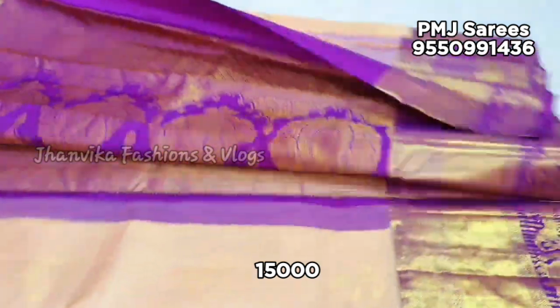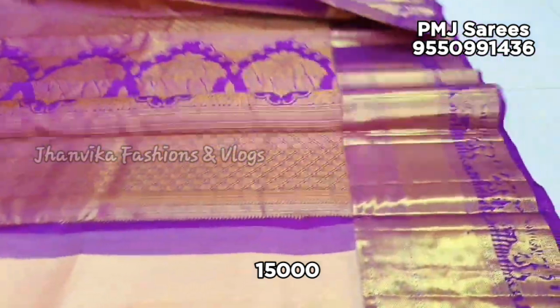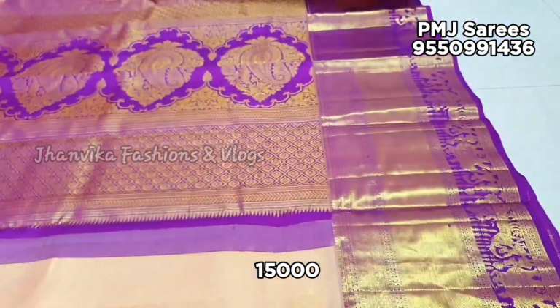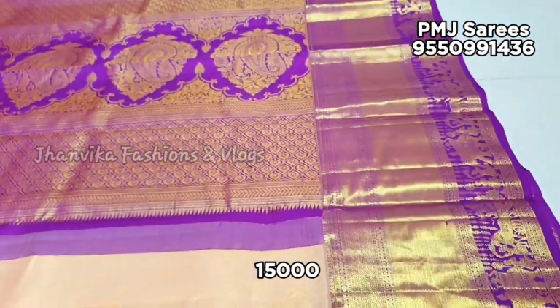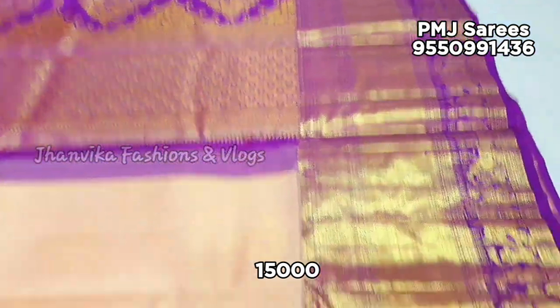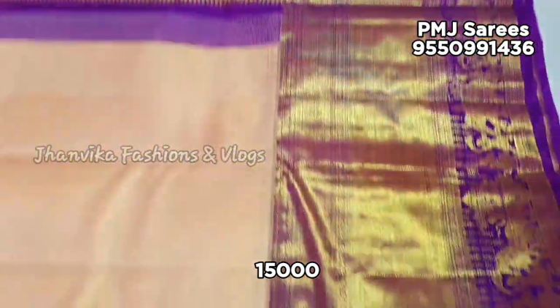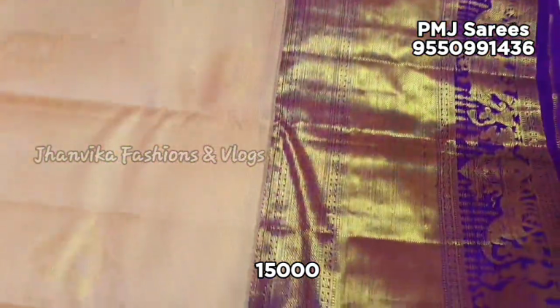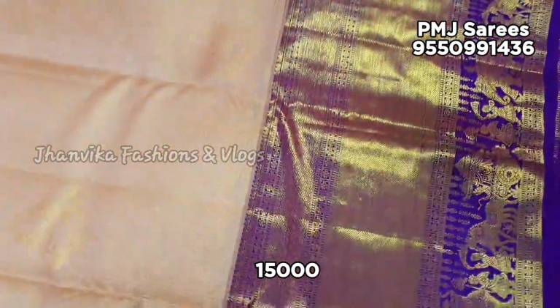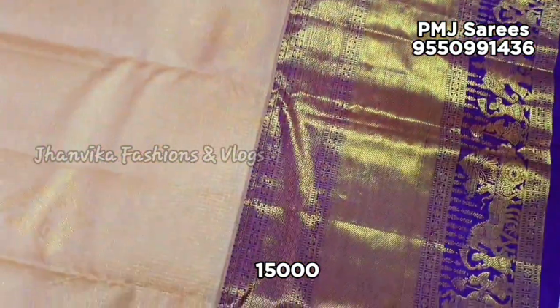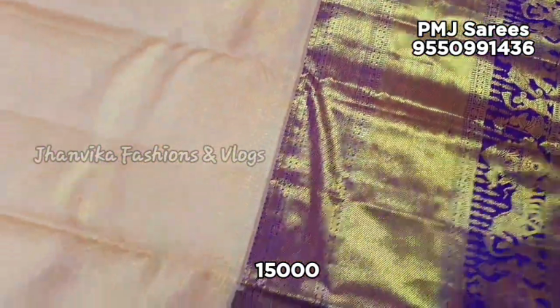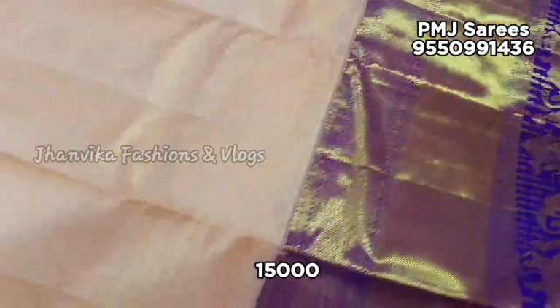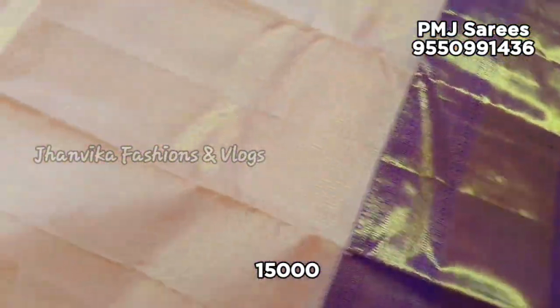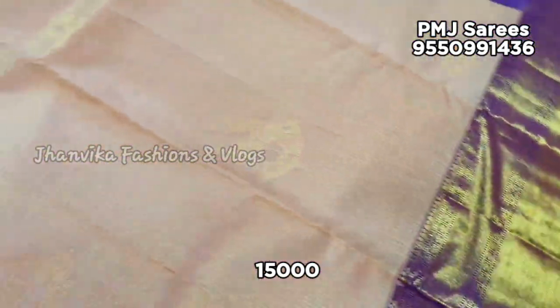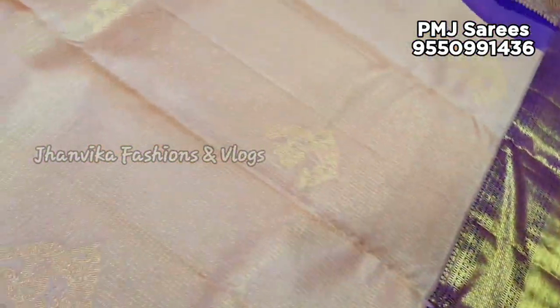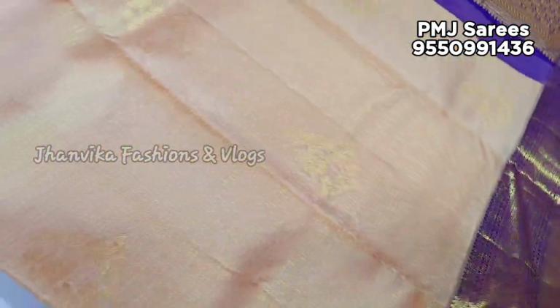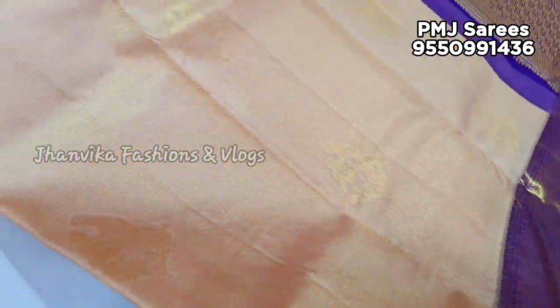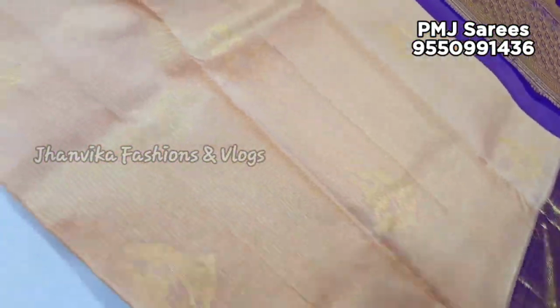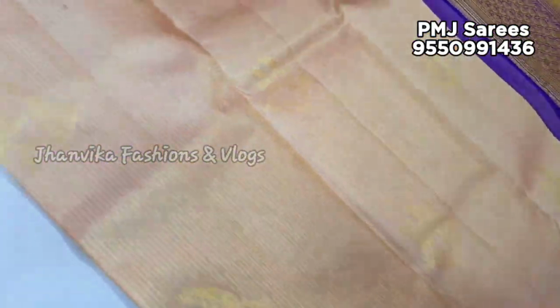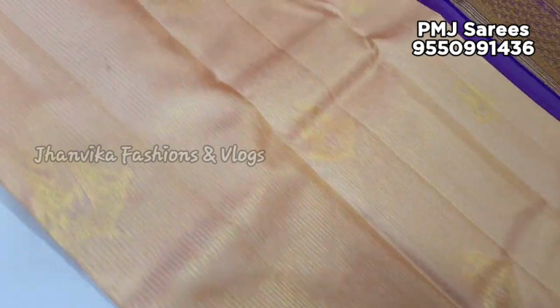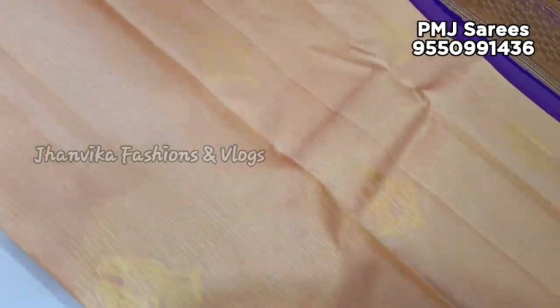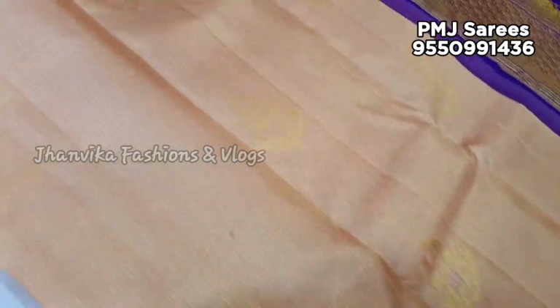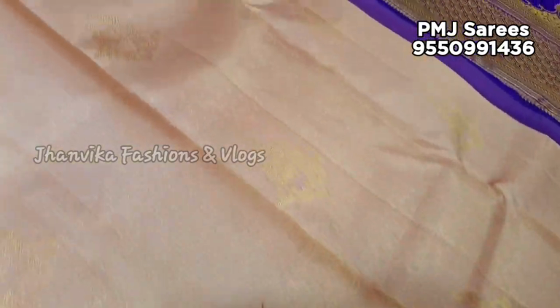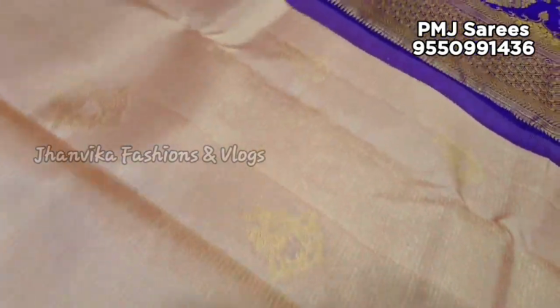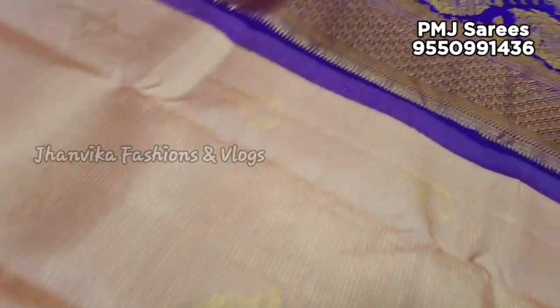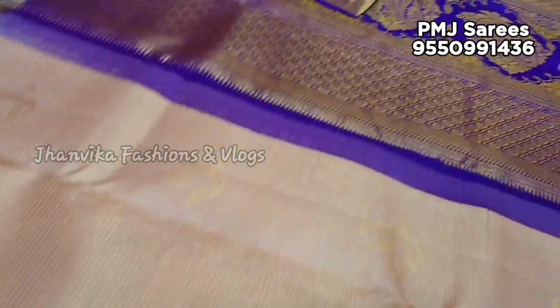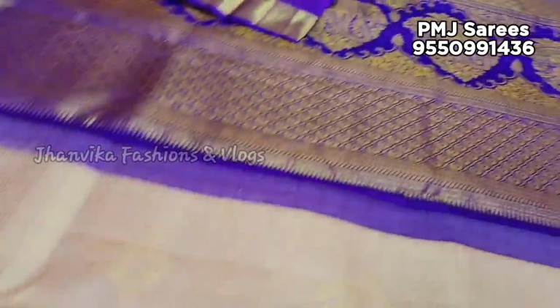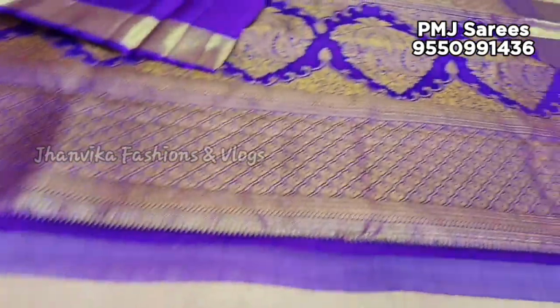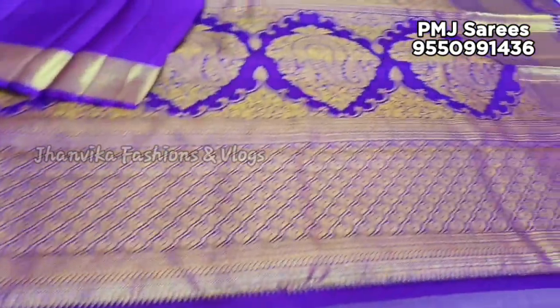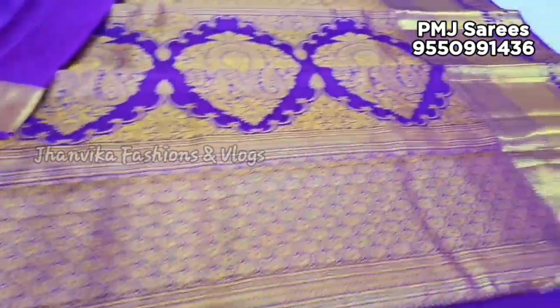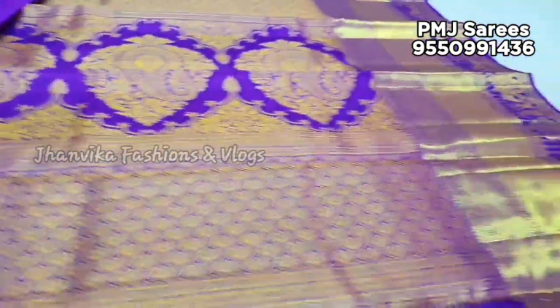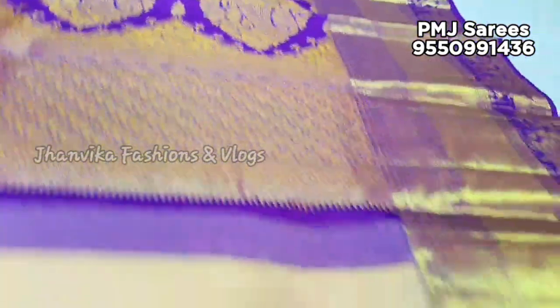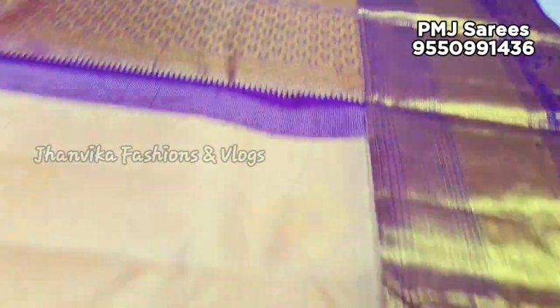The price is ₹15,000. Free shipping. Shipping charges are extra. You can see different color options available in the video.